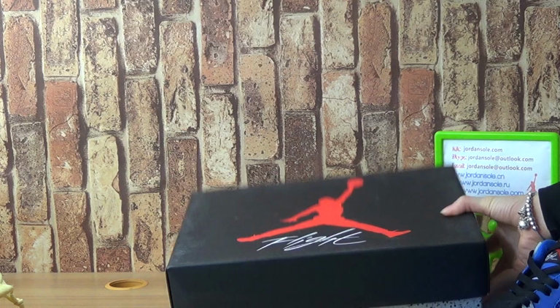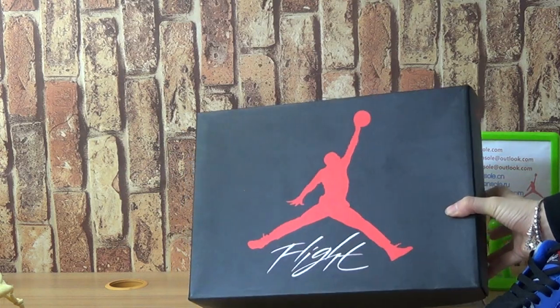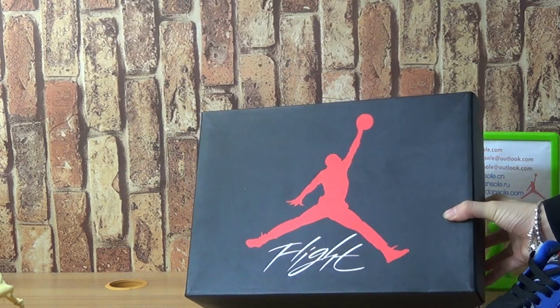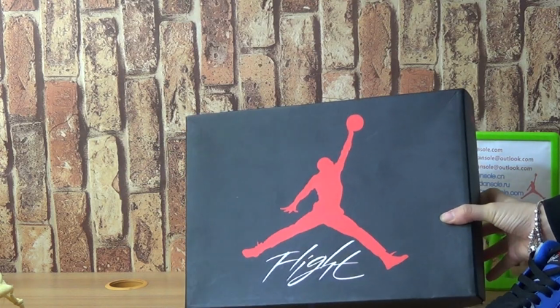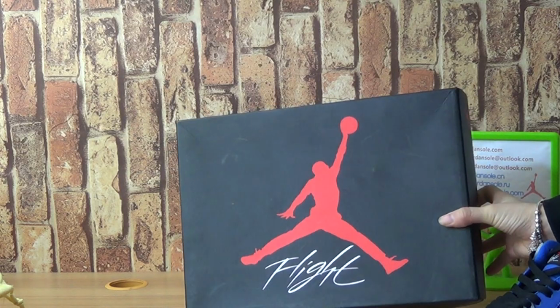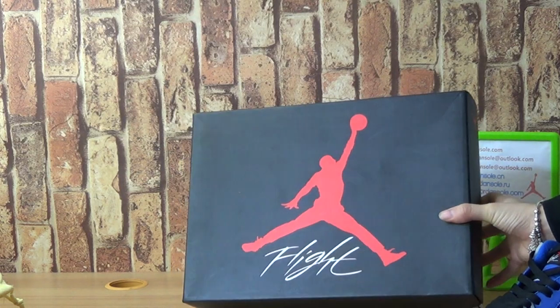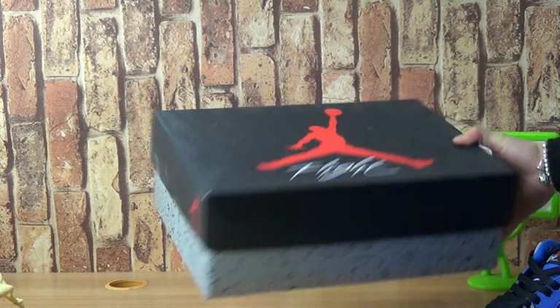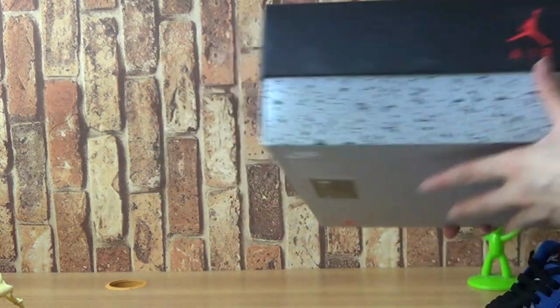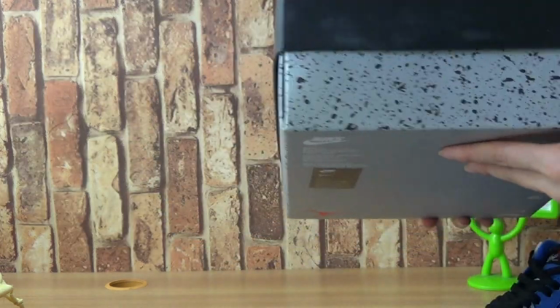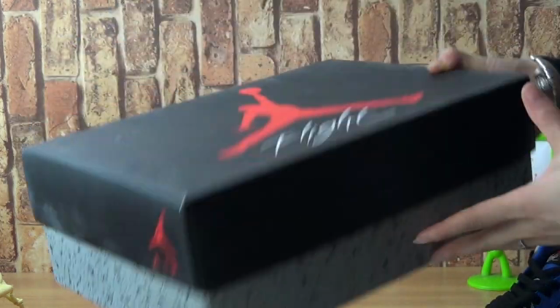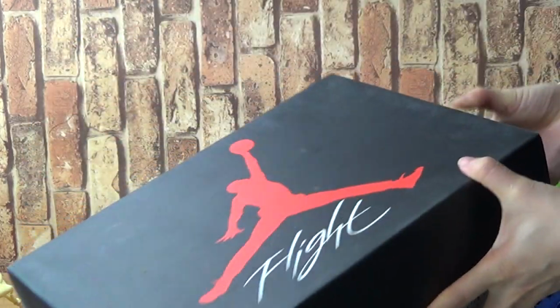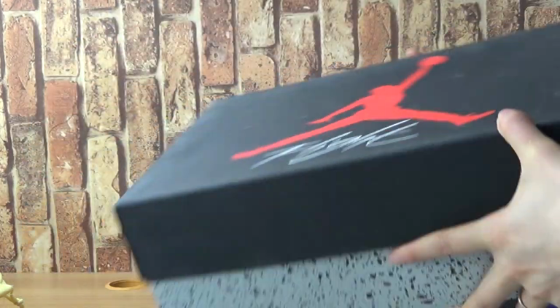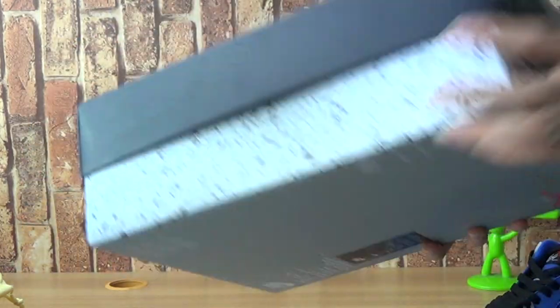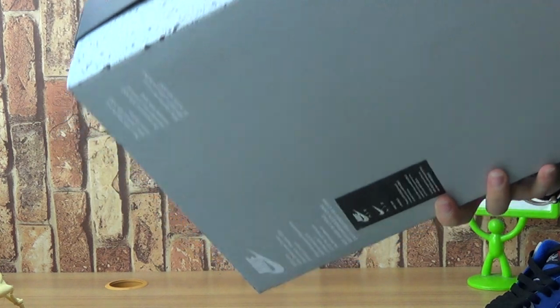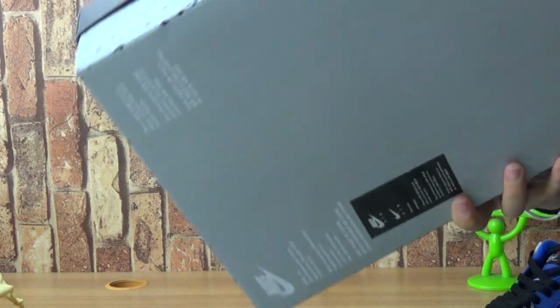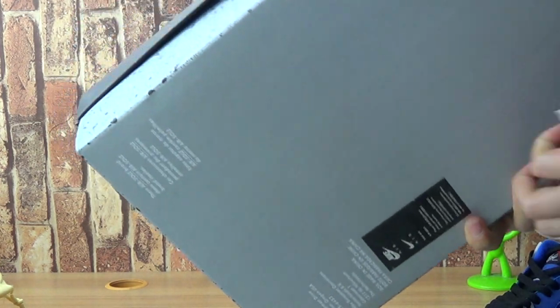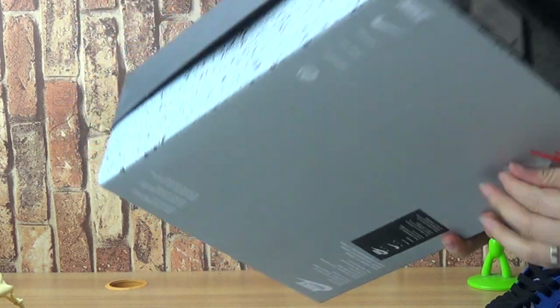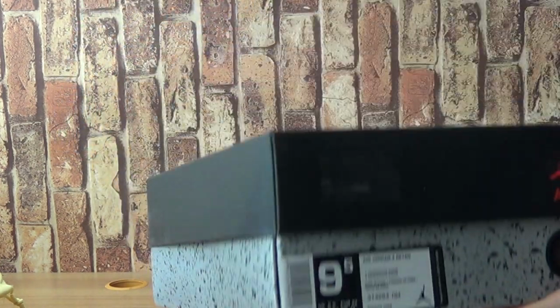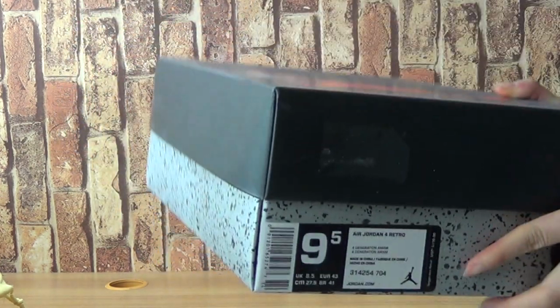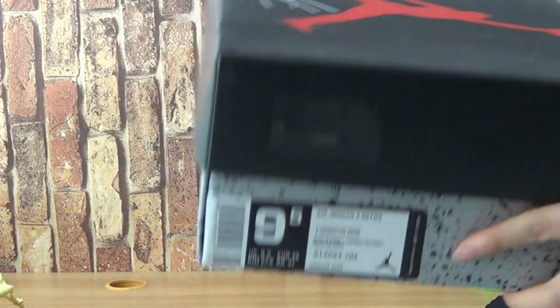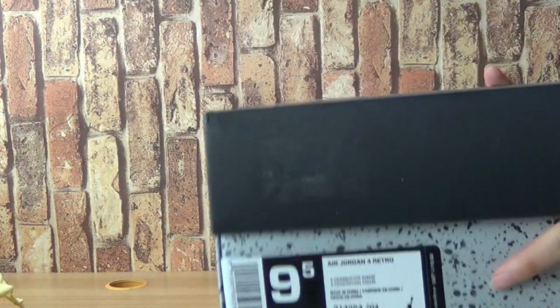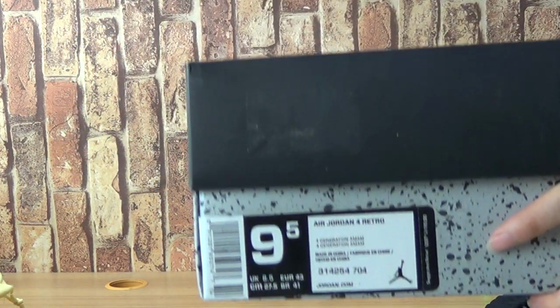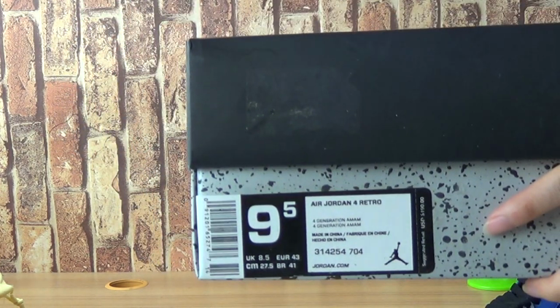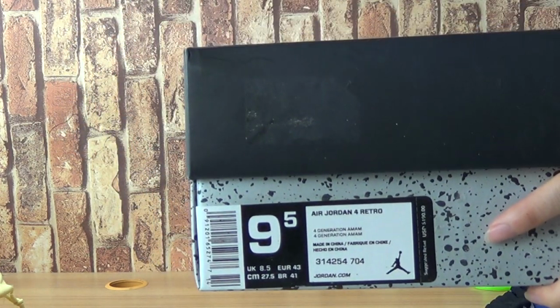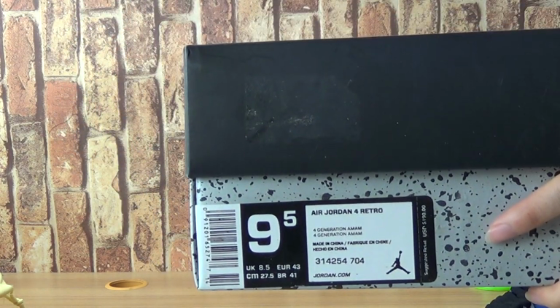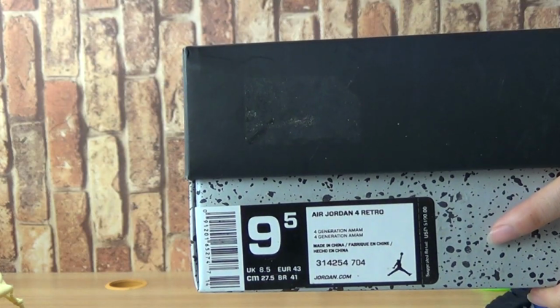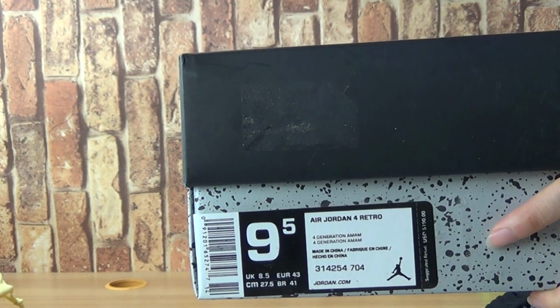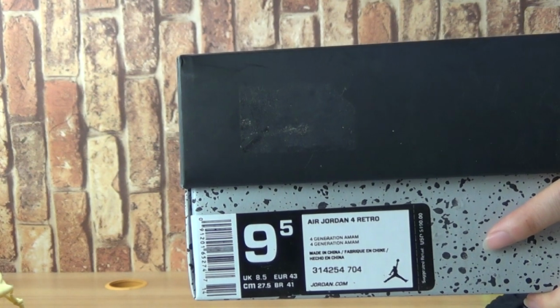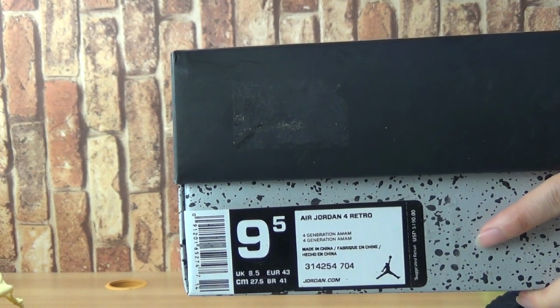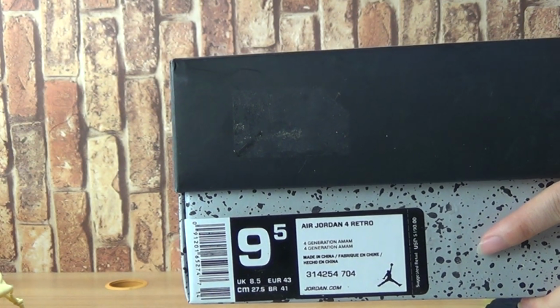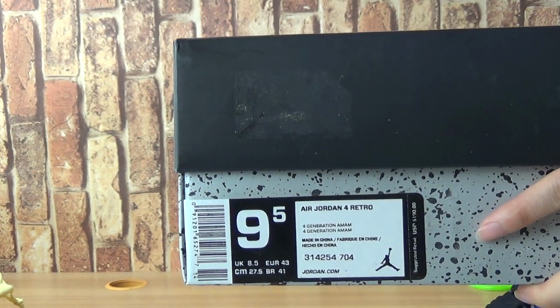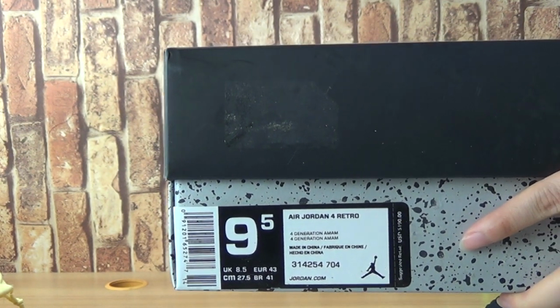Comes with the shoe box with flat. And also comes with the size pack, 9.5.